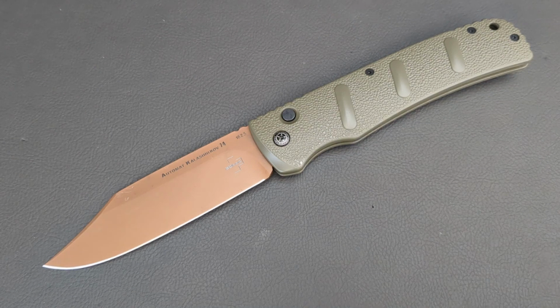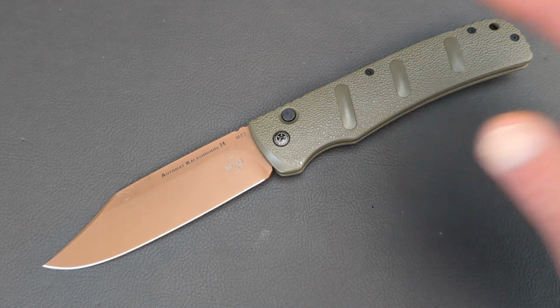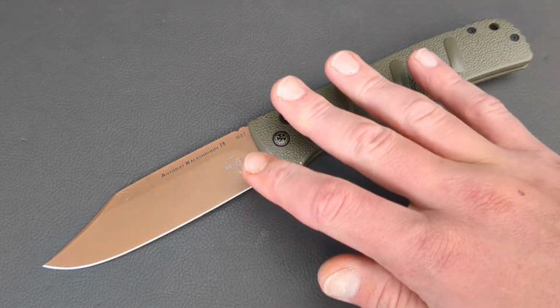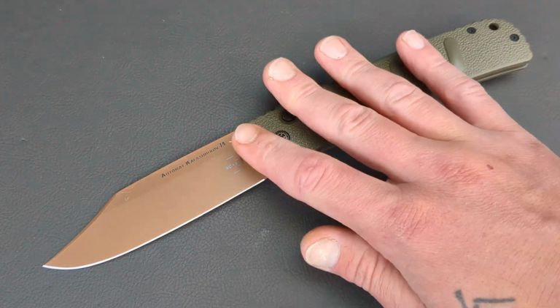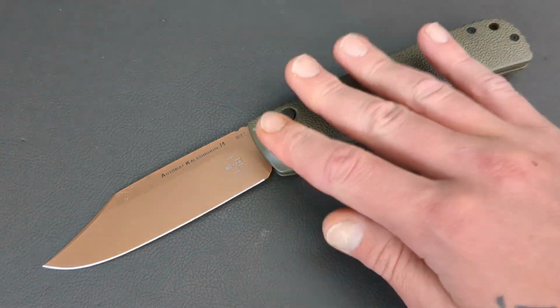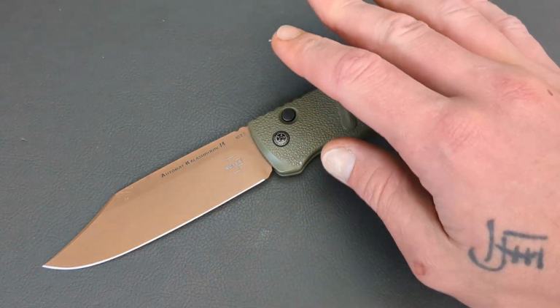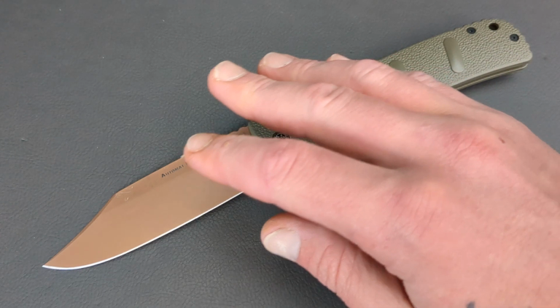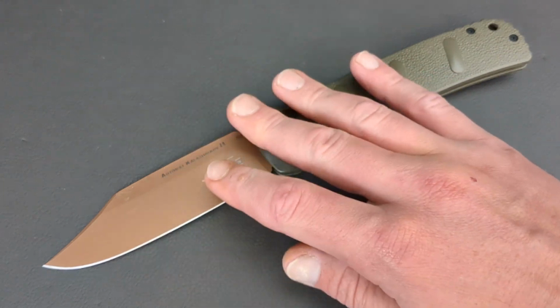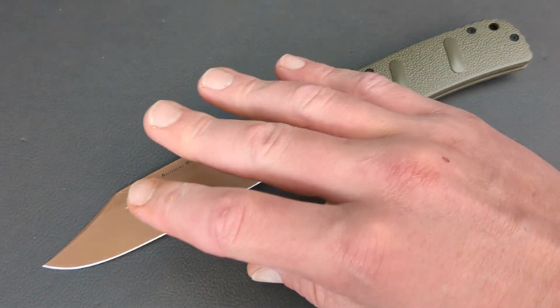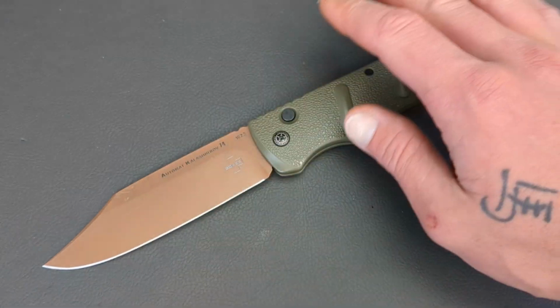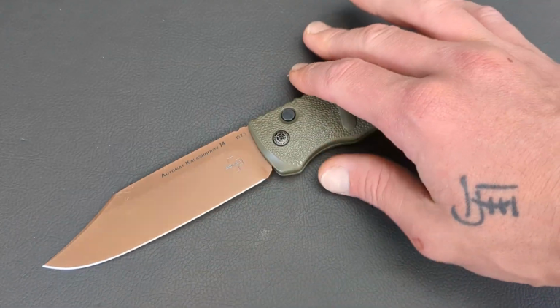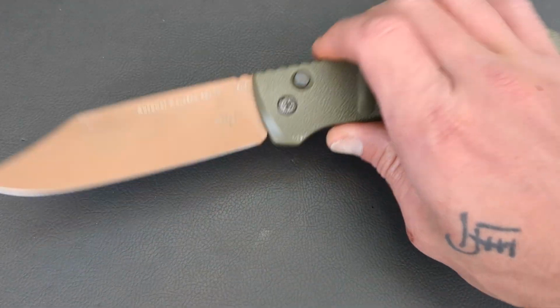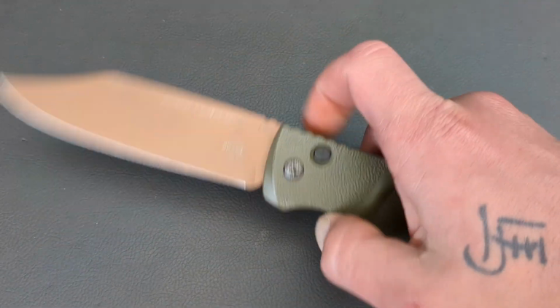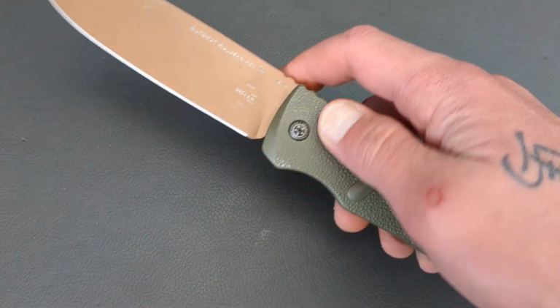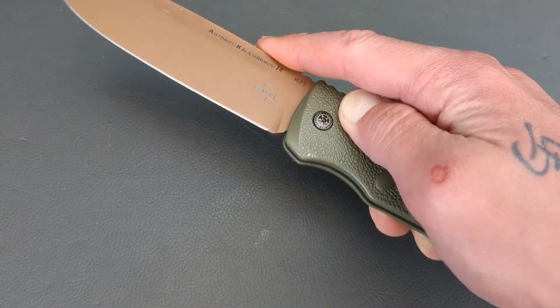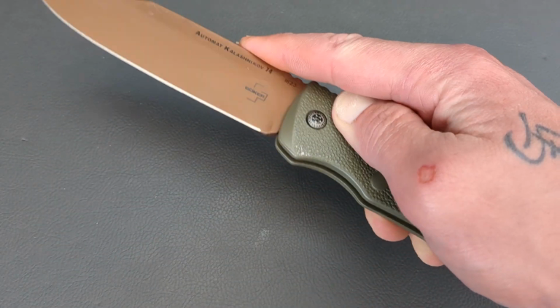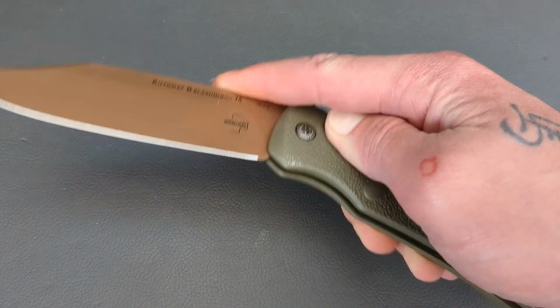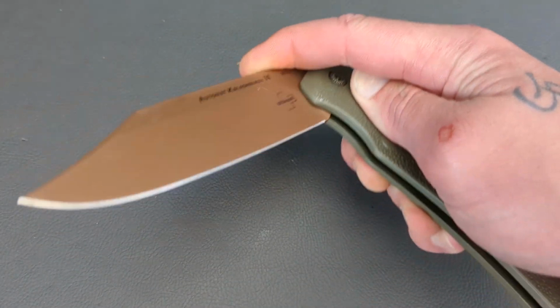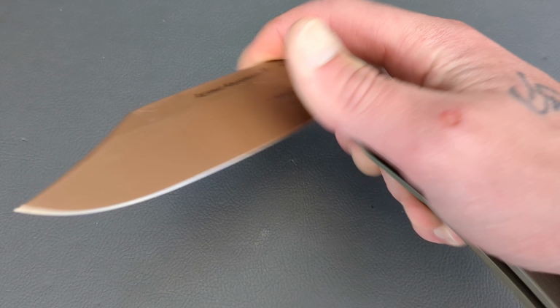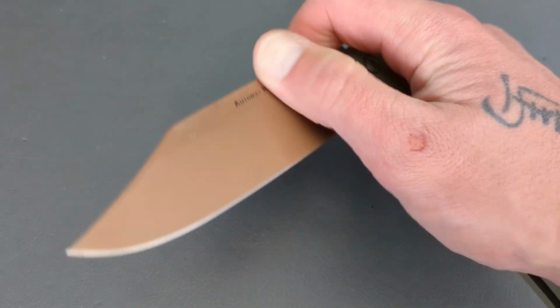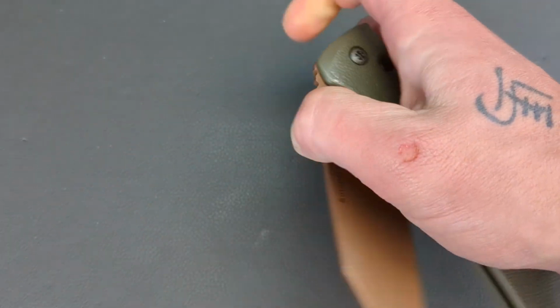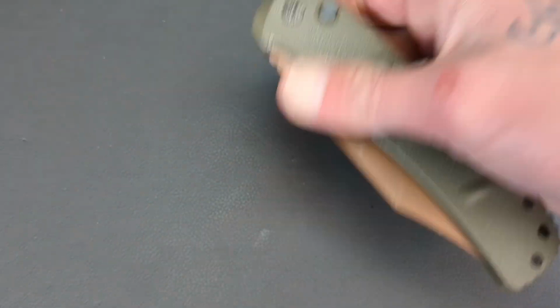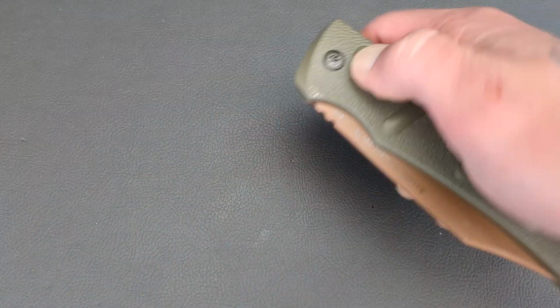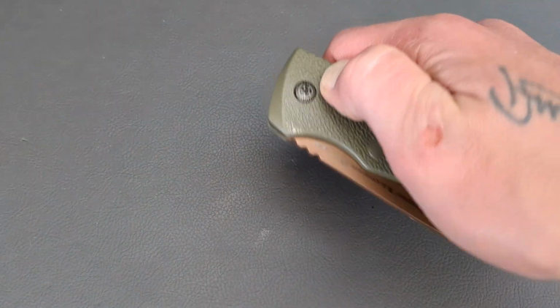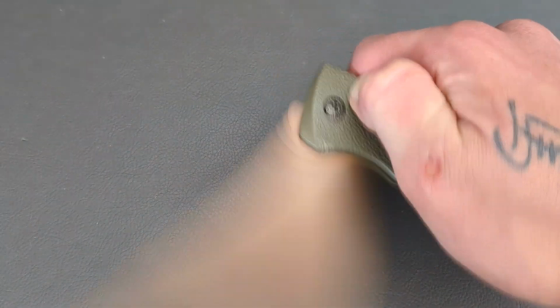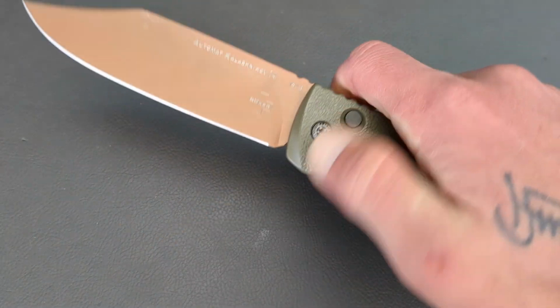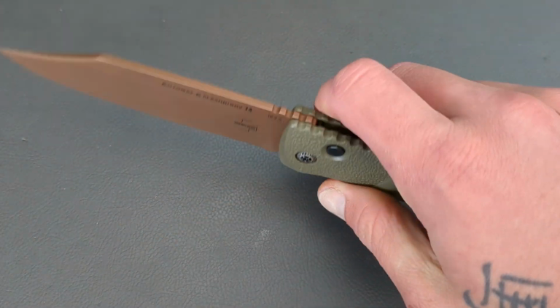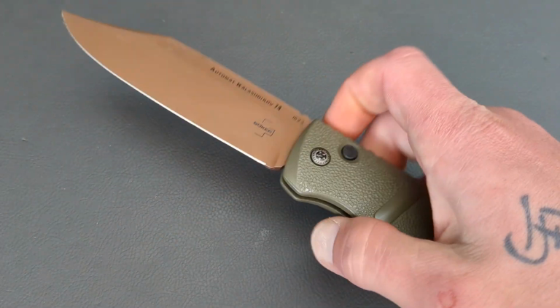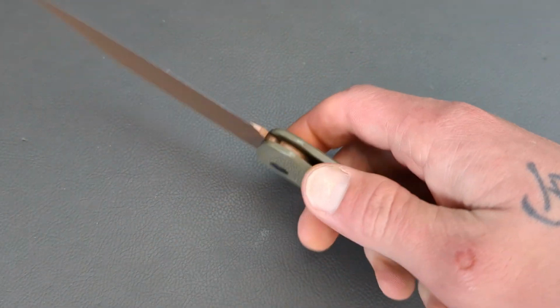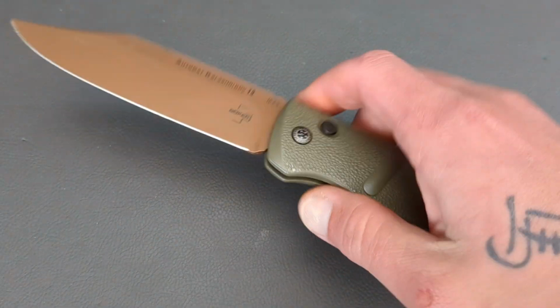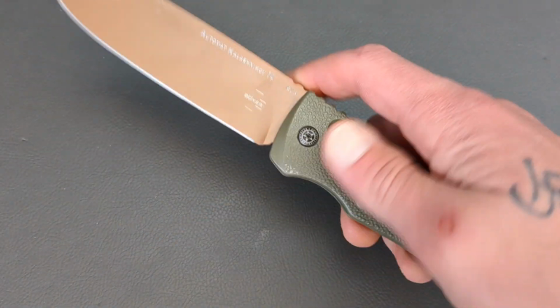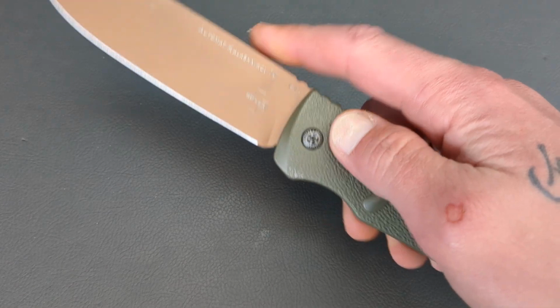The other awesome thing about this knife and all the other Boker autos is they are not very expensive. They typically range between about $50 and $70.